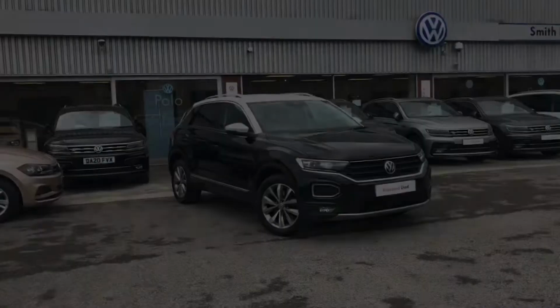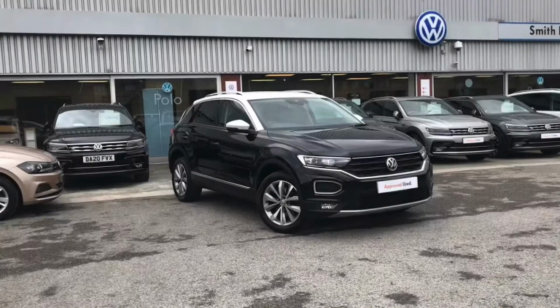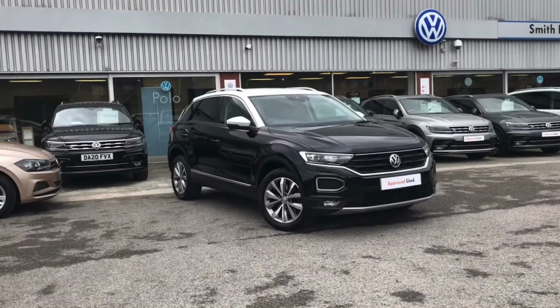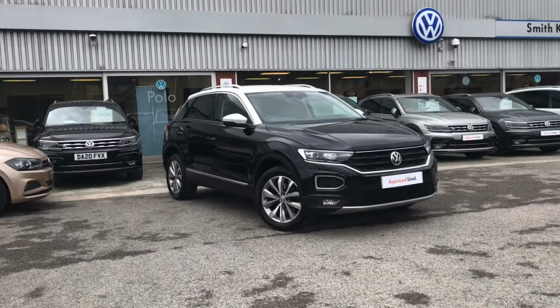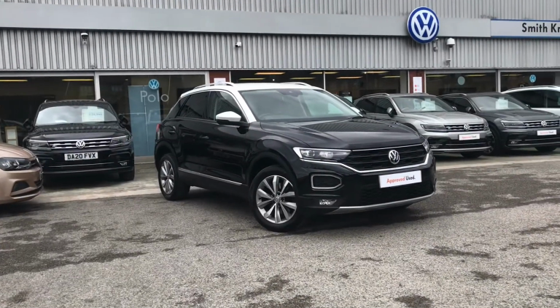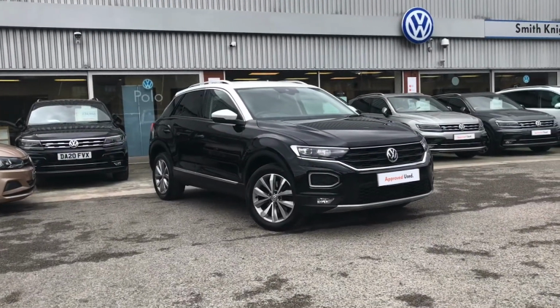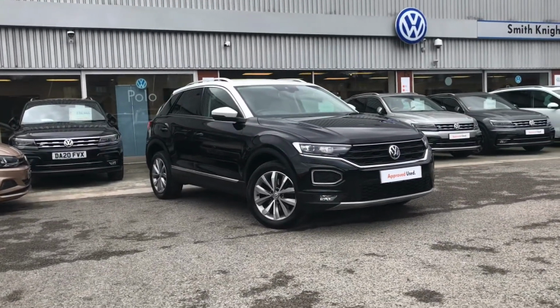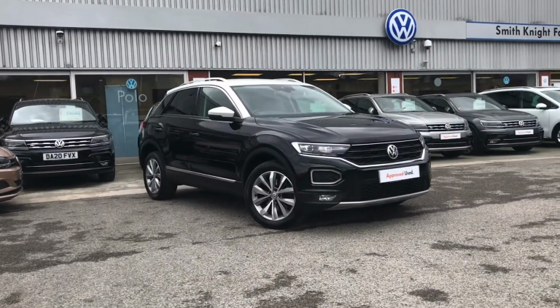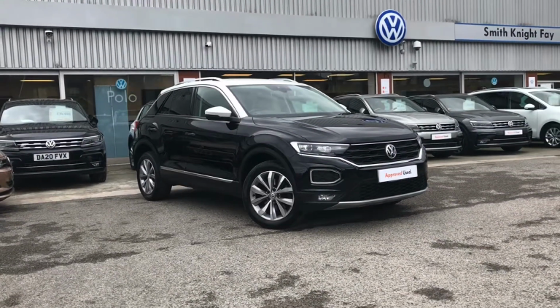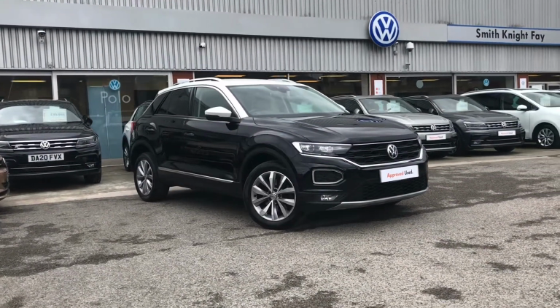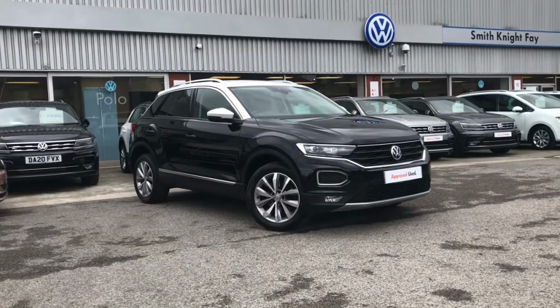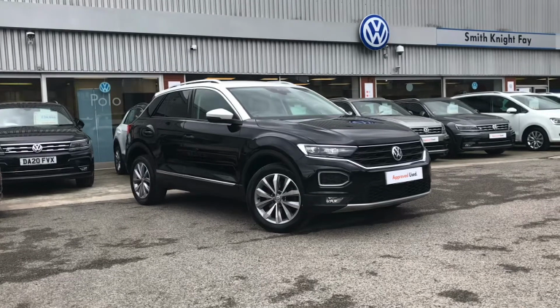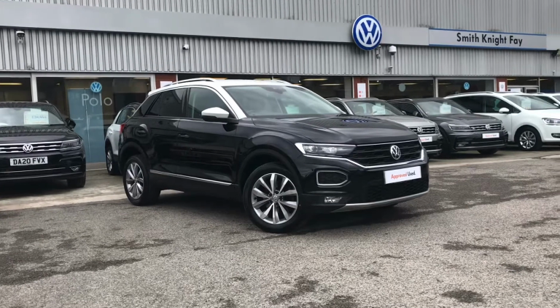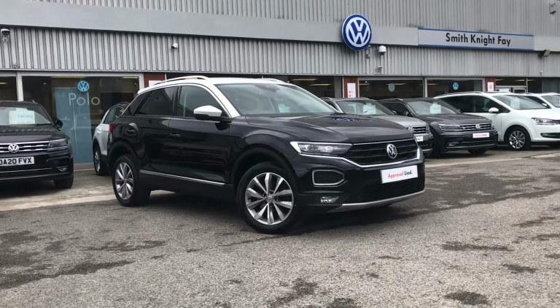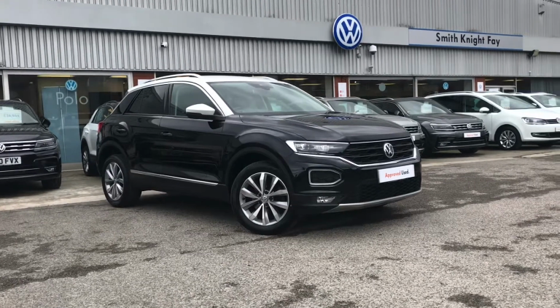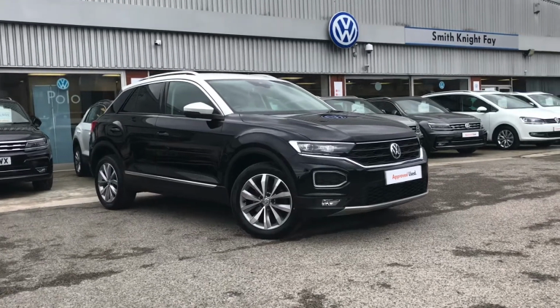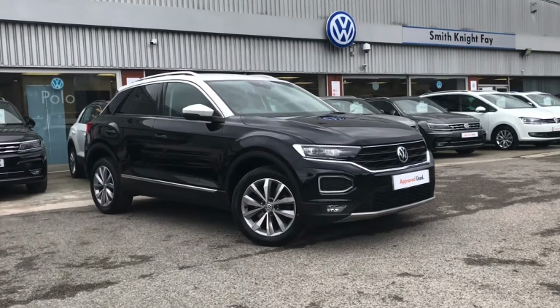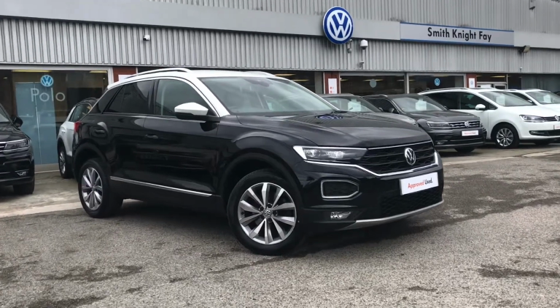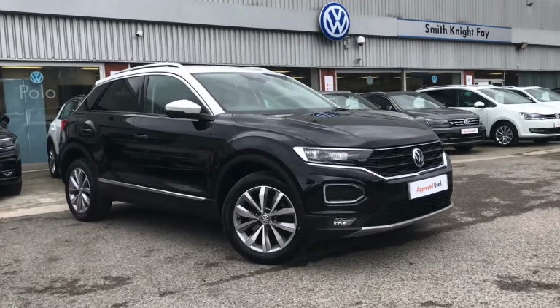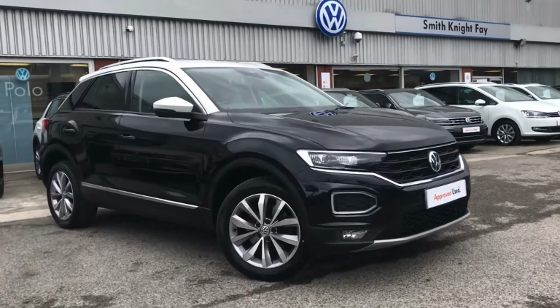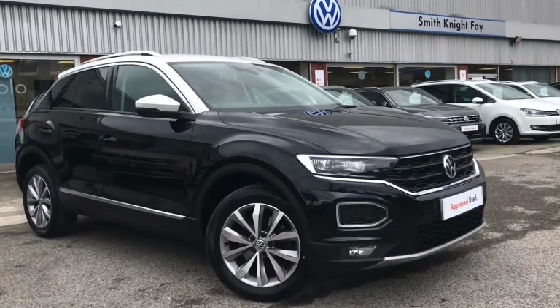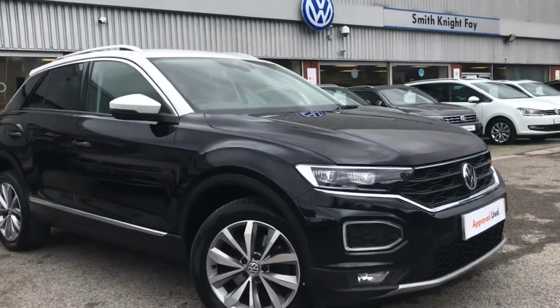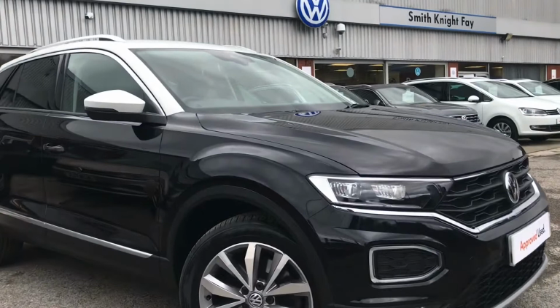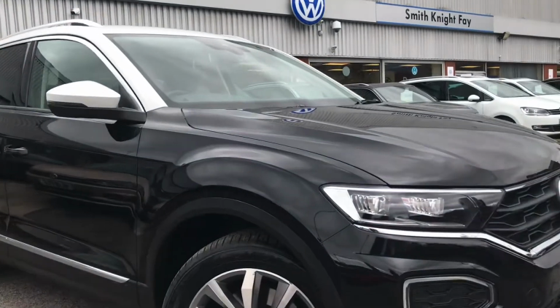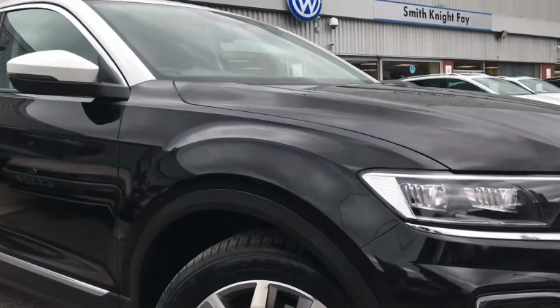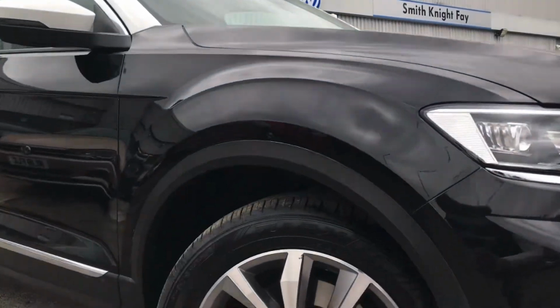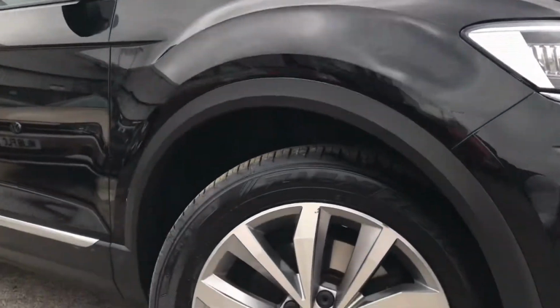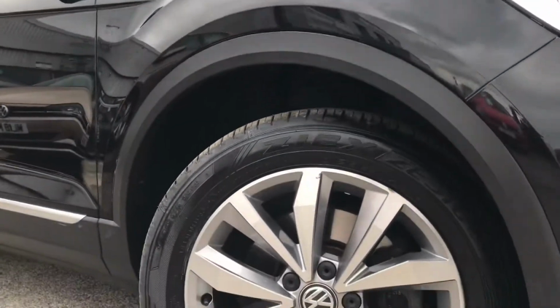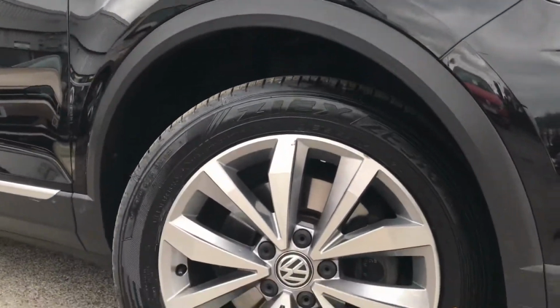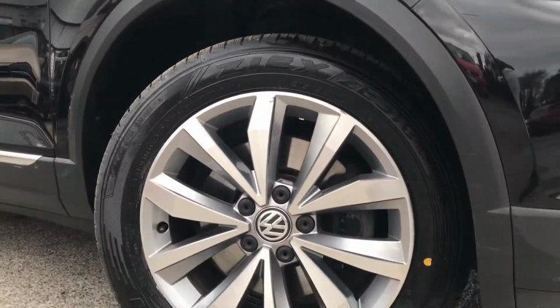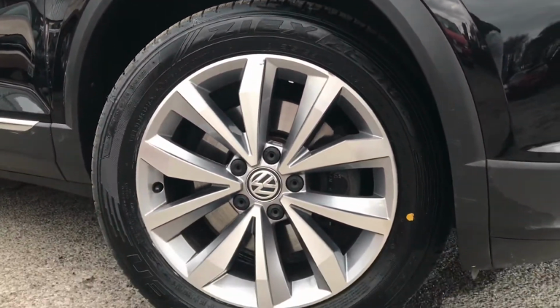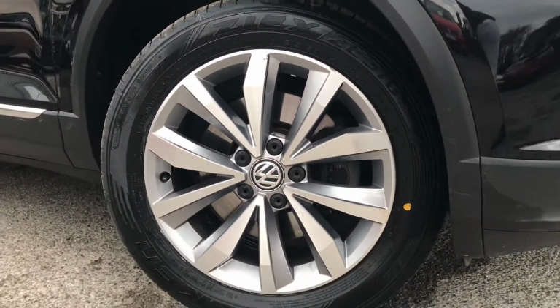Hello from OldenVolkswagen. Here we have the approved used Volkswagen T-Roc Design, 1.0 TSI, 115 PS, in our beautiful deep black pearl finish. This does come with the contrasting pure white roof, which looks incredible, and we also have the 17-inch Mayfield alloy wheels.